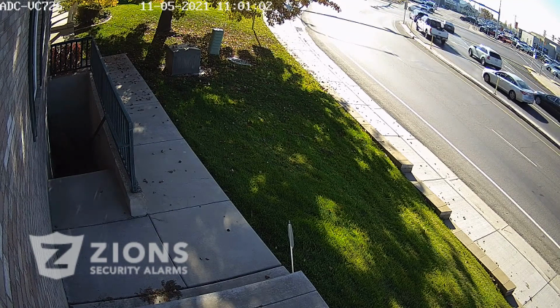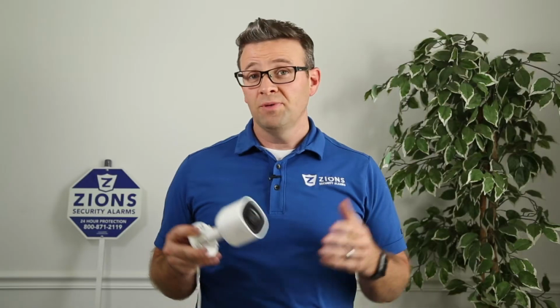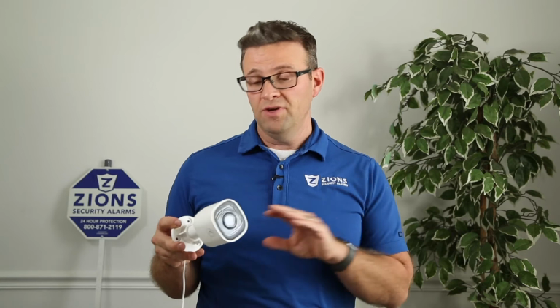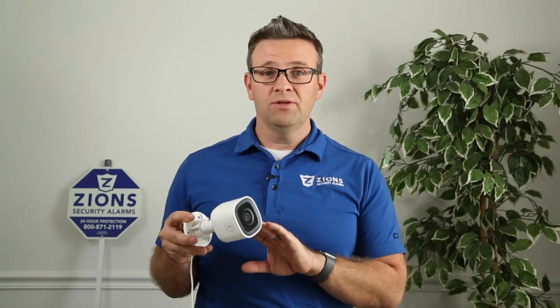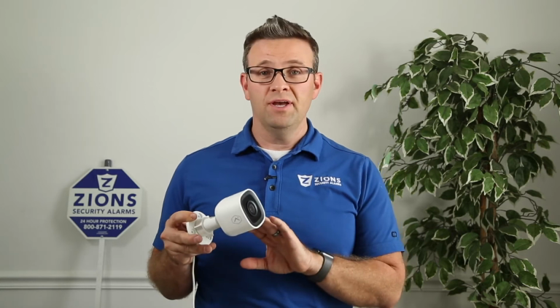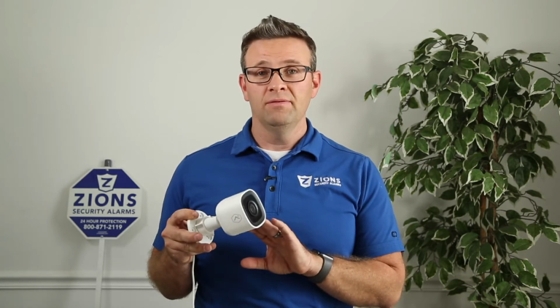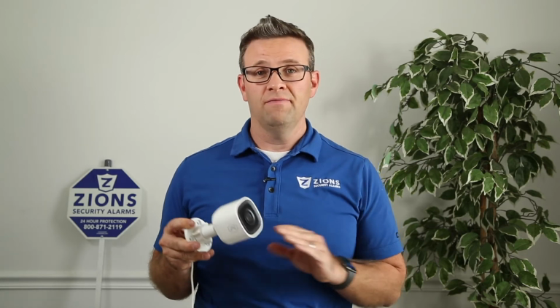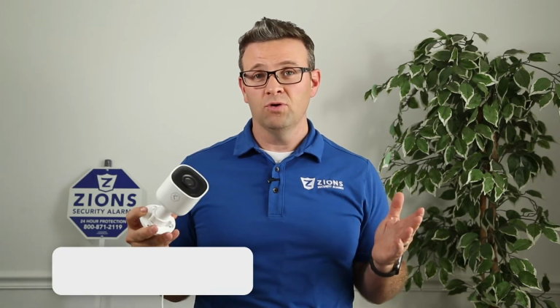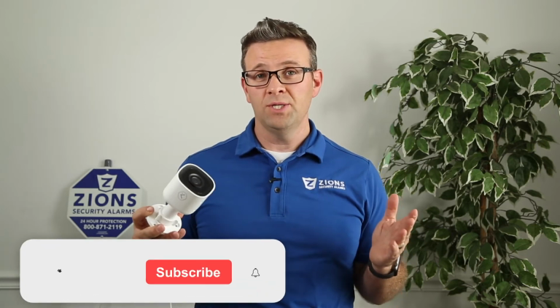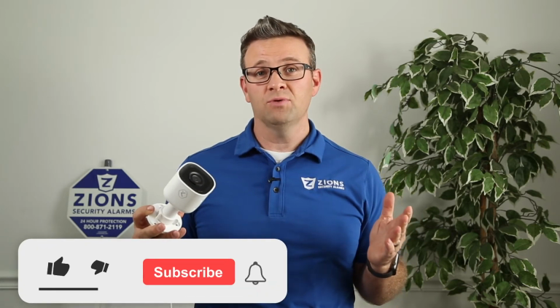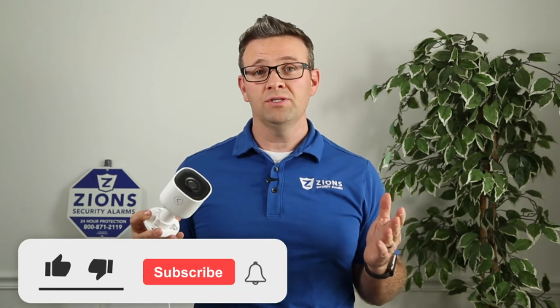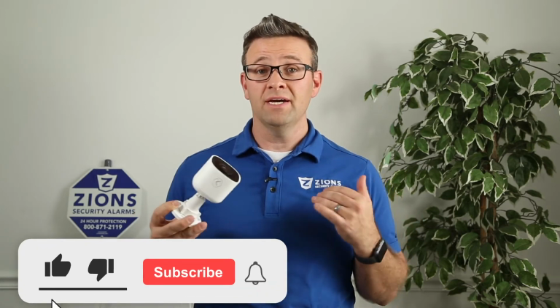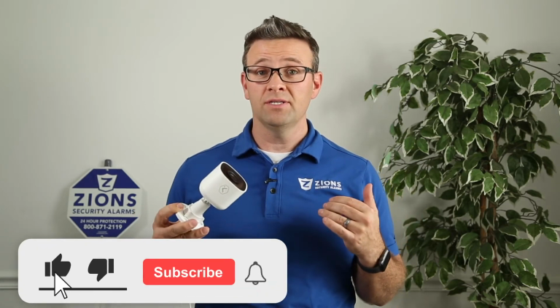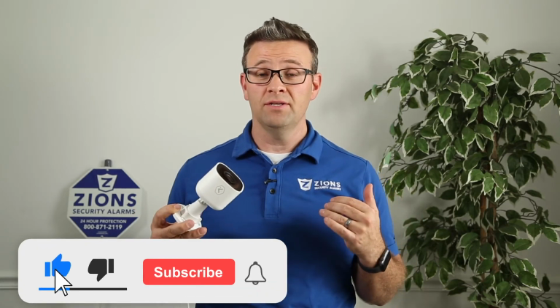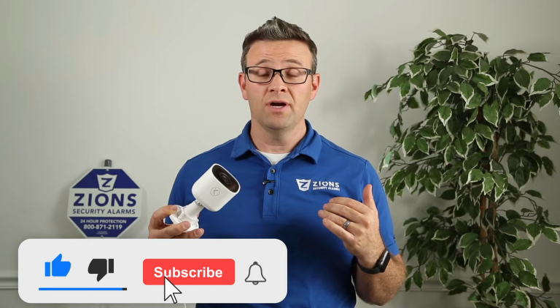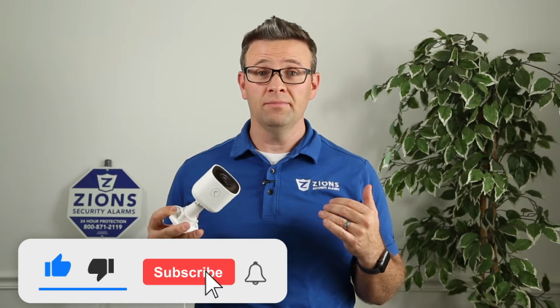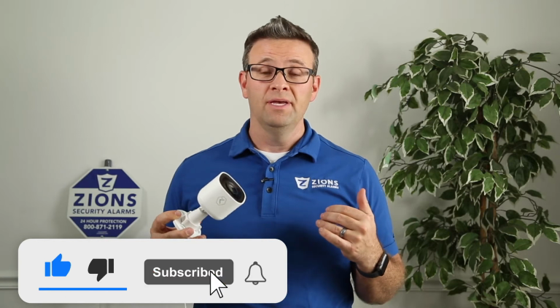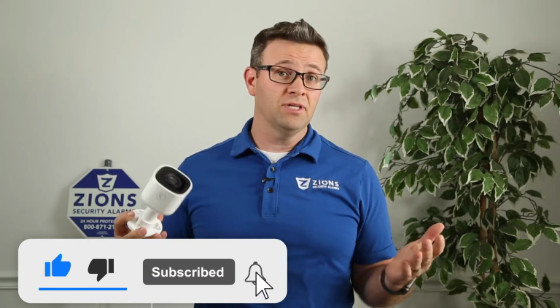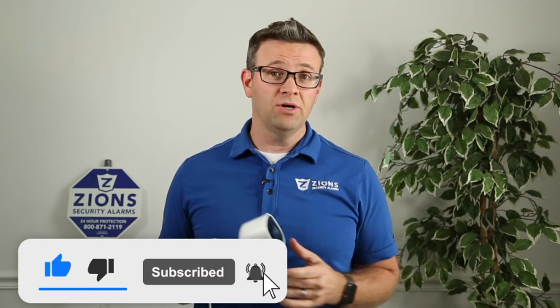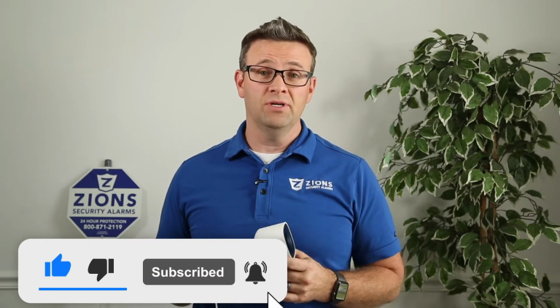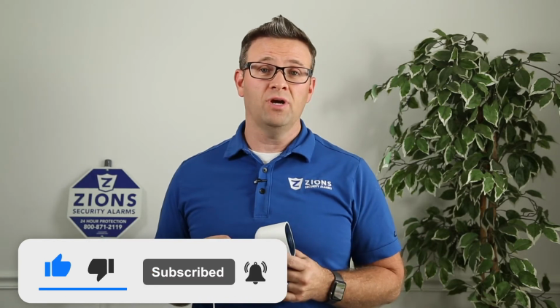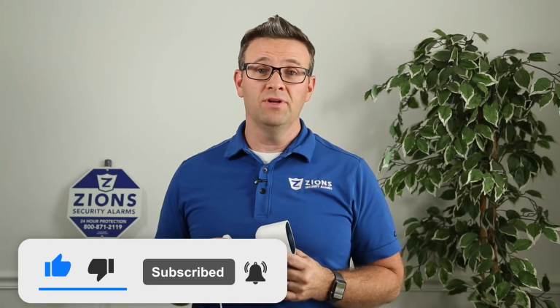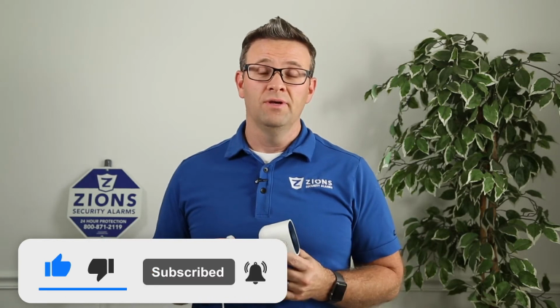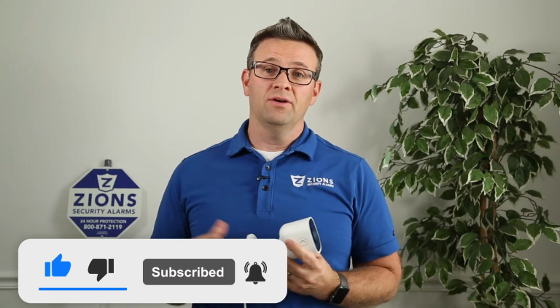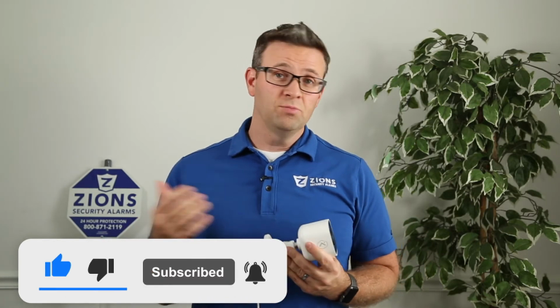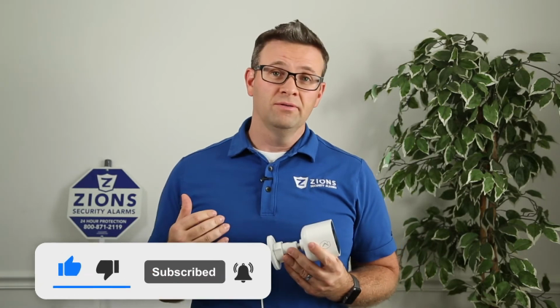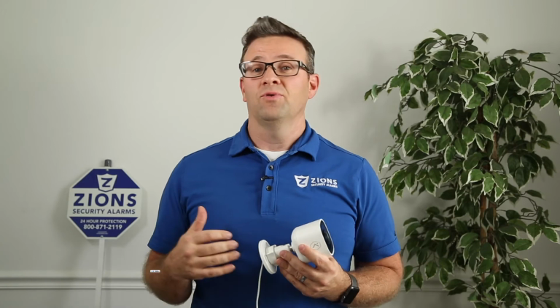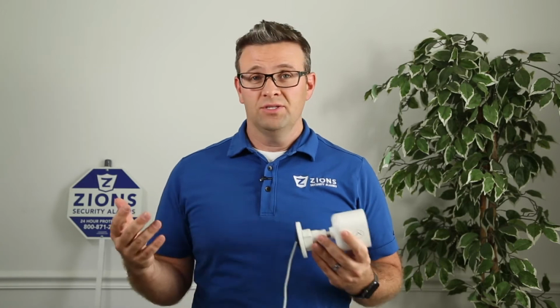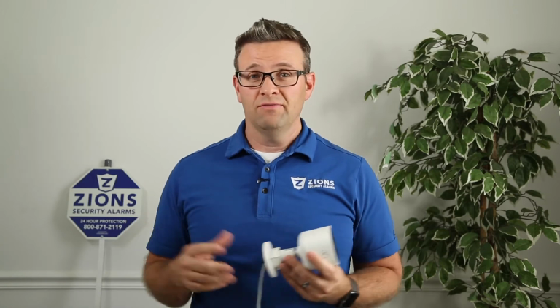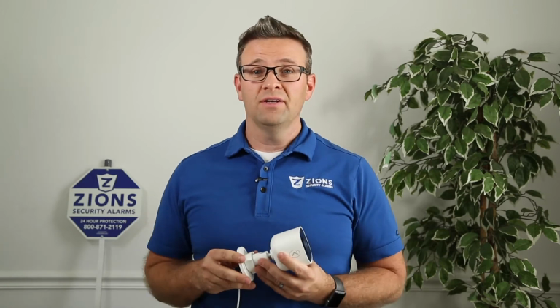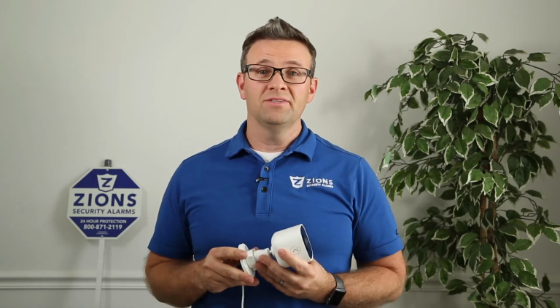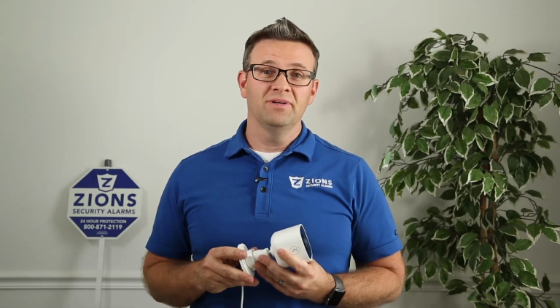Those are some of the great features about this new camera. If you want more information or have questions, contact us on ZionSecurity.com, and please like, share, and subscribe to this video and our YouTube channel. We're going to continue to have new content like this every week.